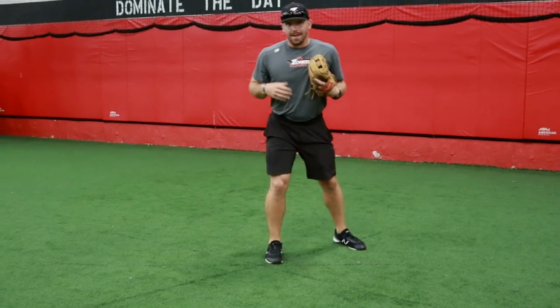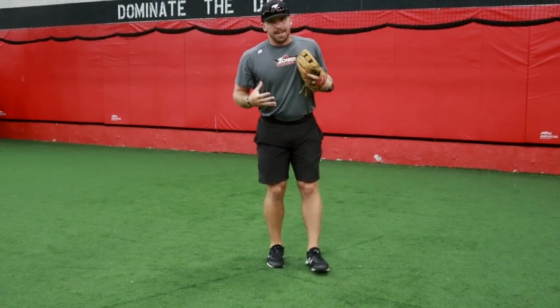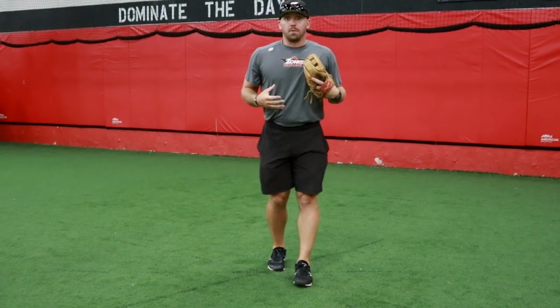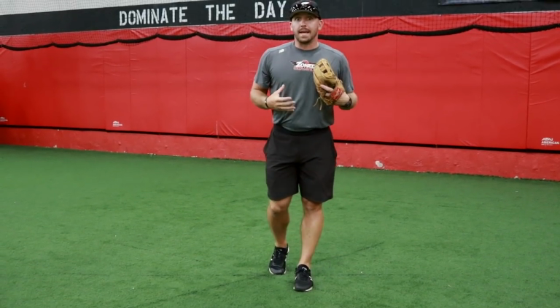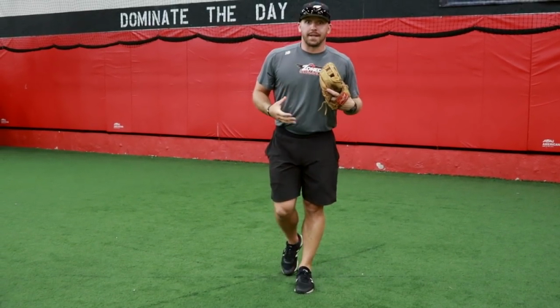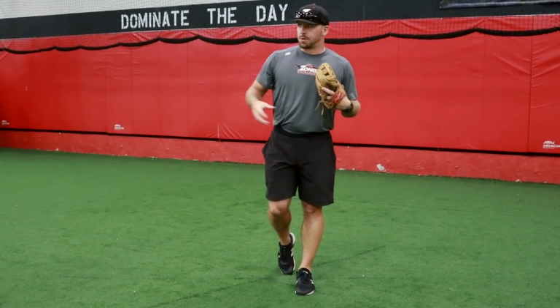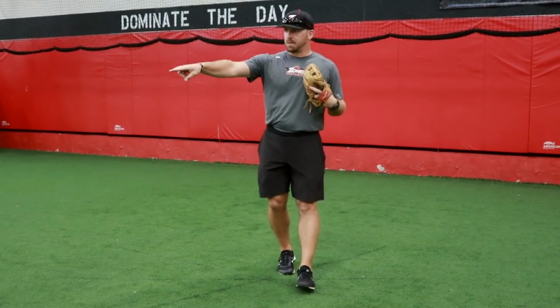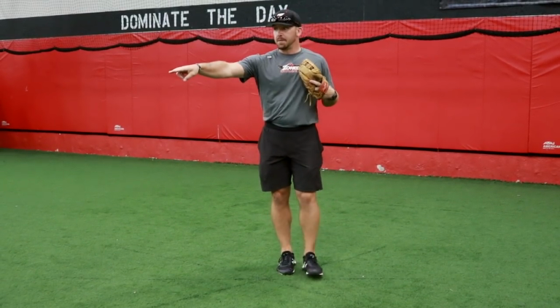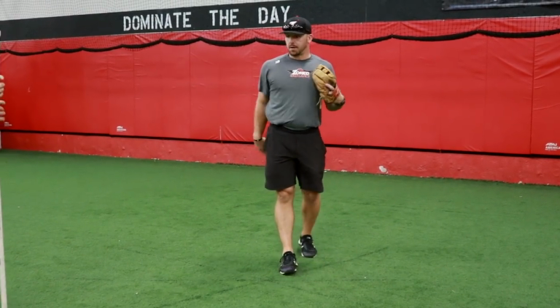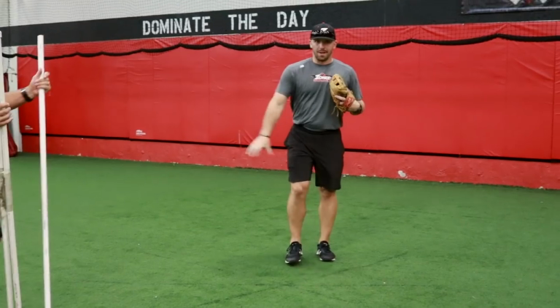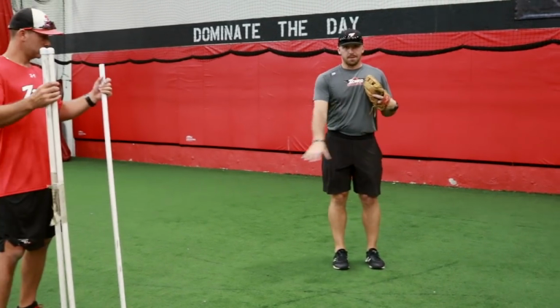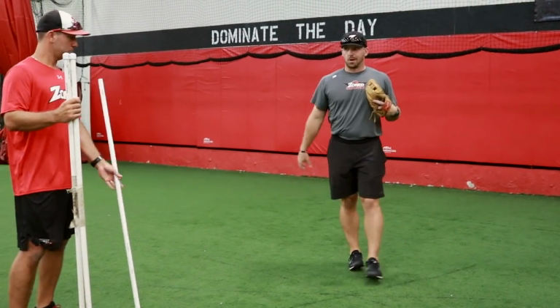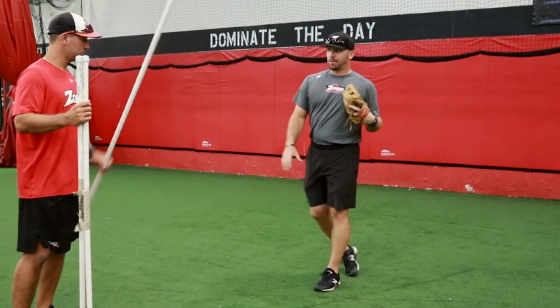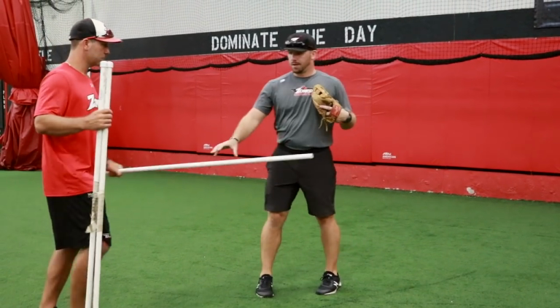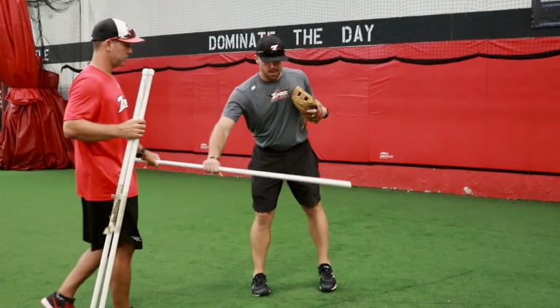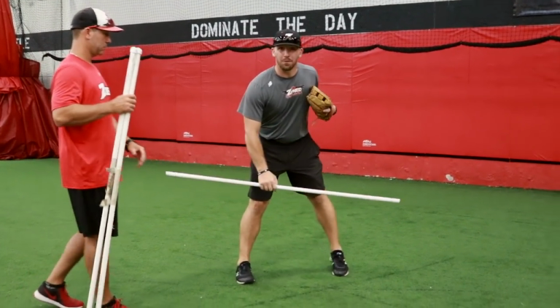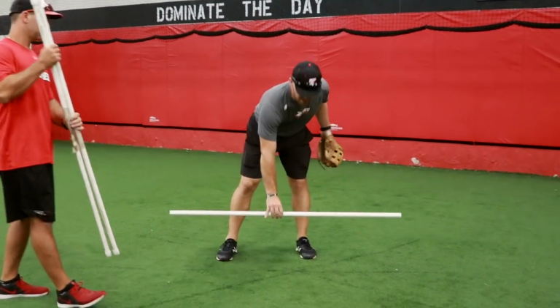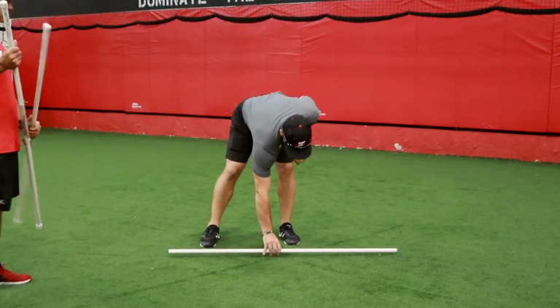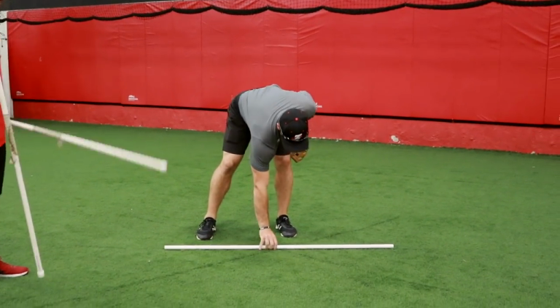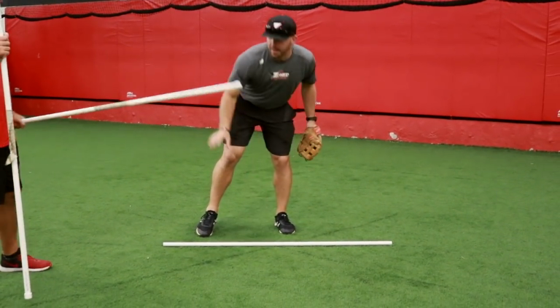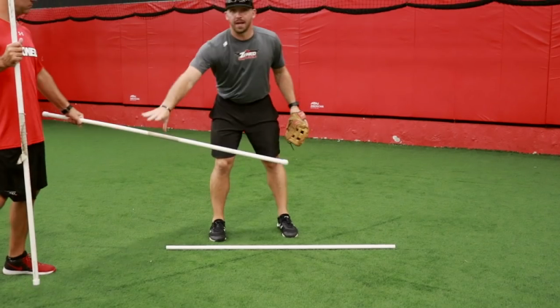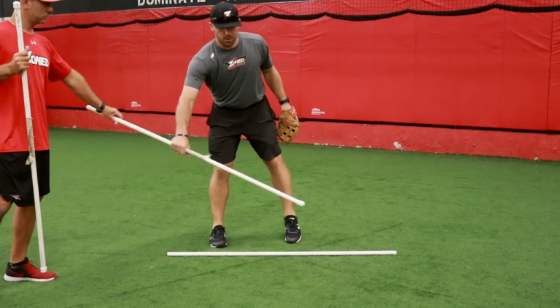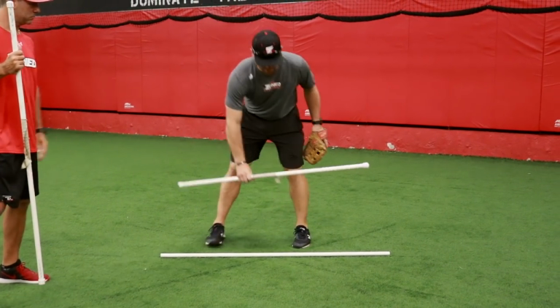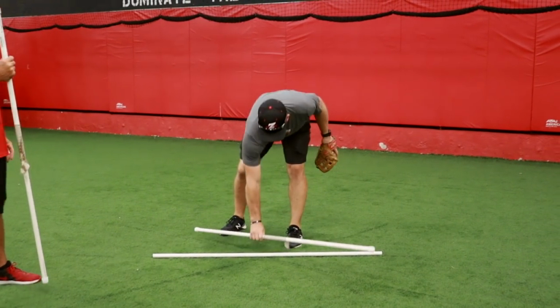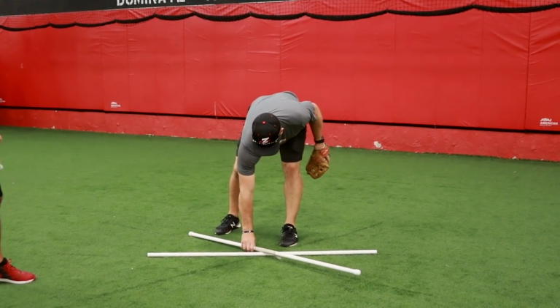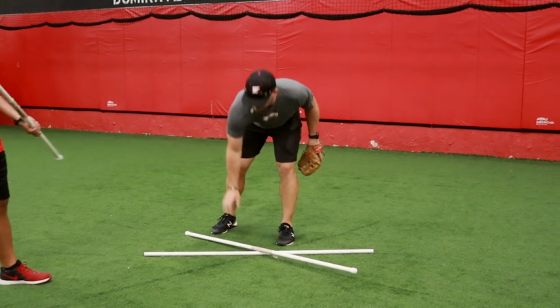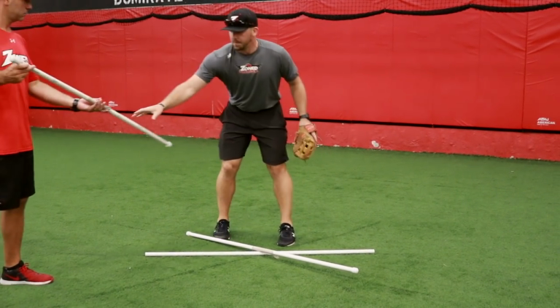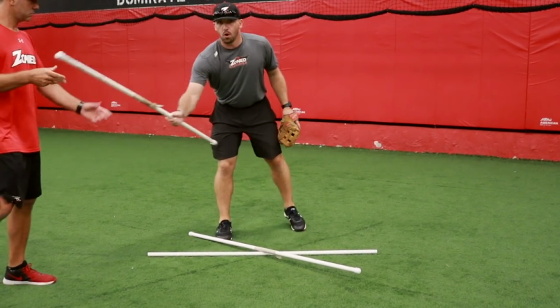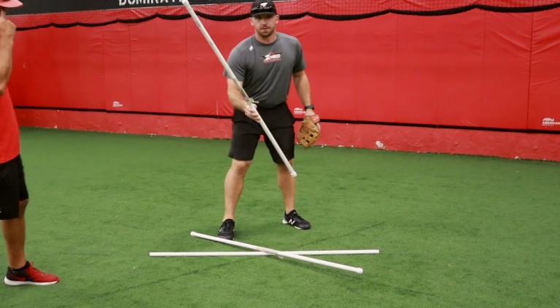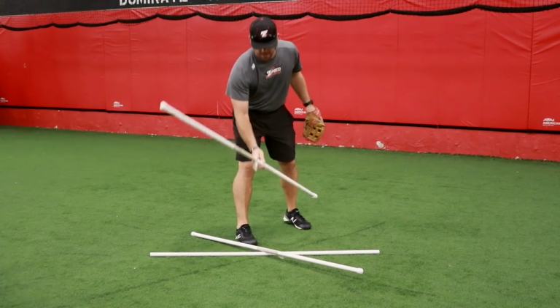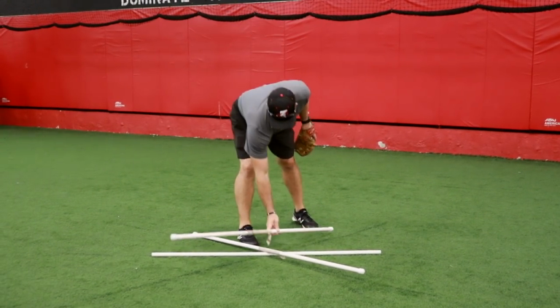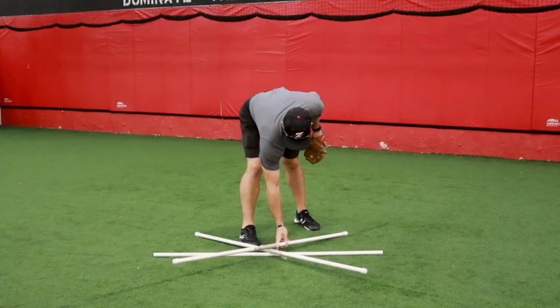The next step would be to take the correct angles. Duke's got these PVC pipes here. We're going to lay them out to talk about three different balls that are hit and the different angles that we're going to take. I'm going to walk through this first and then go through at full speed.